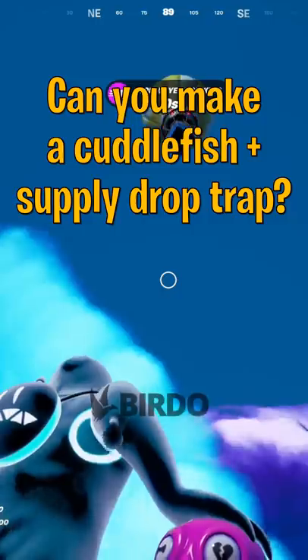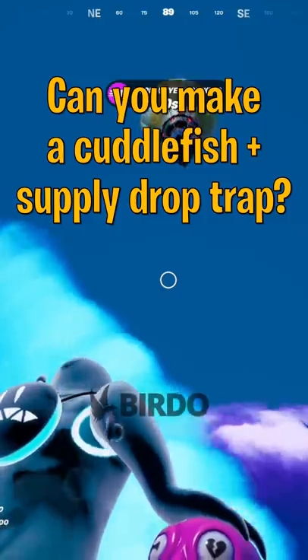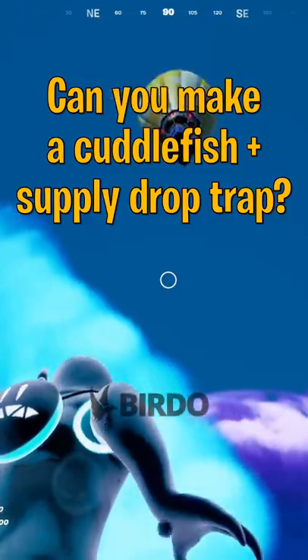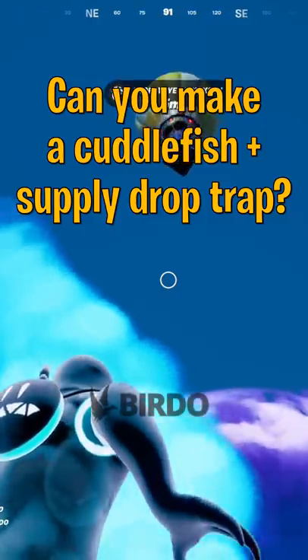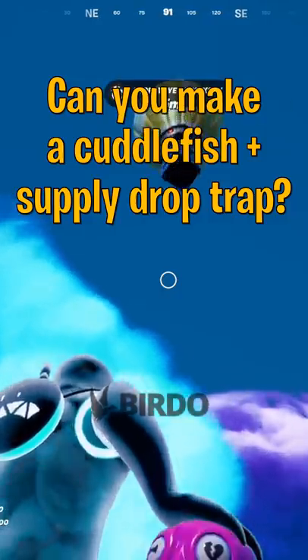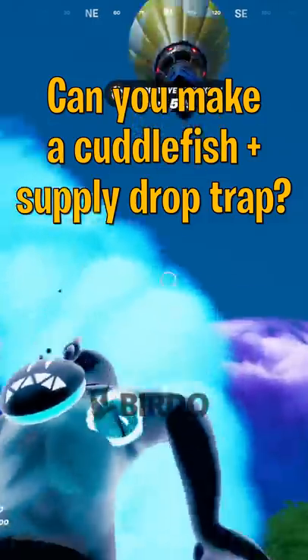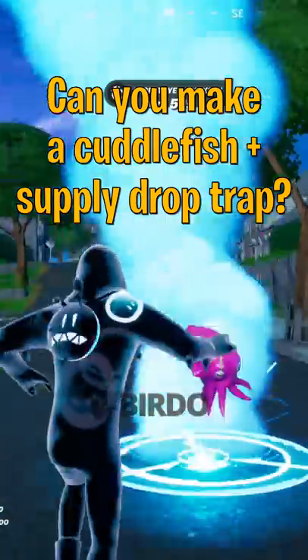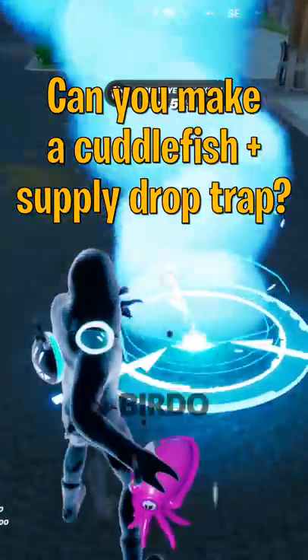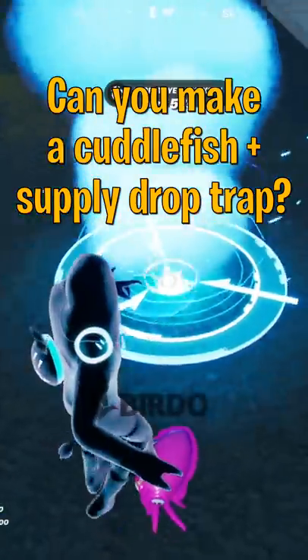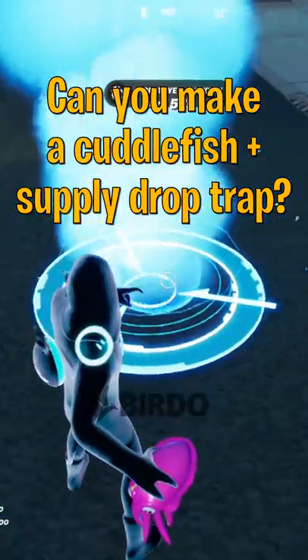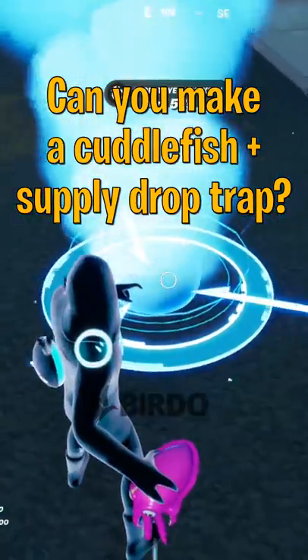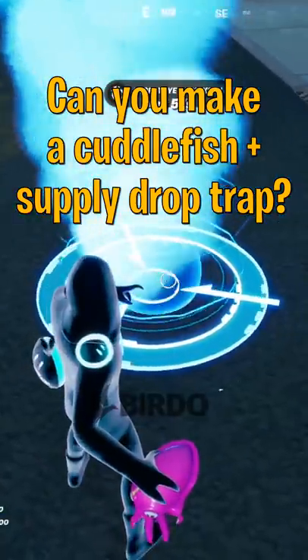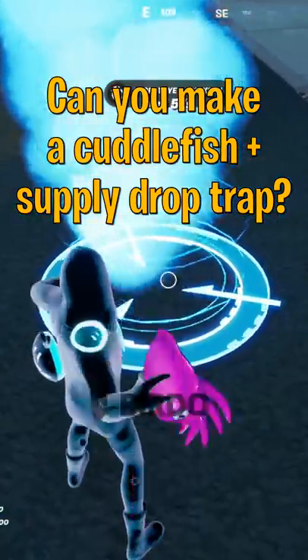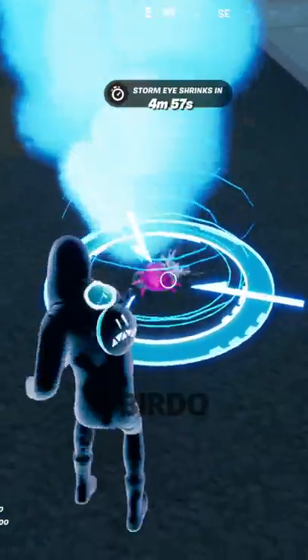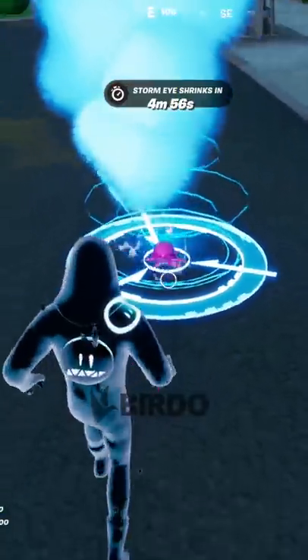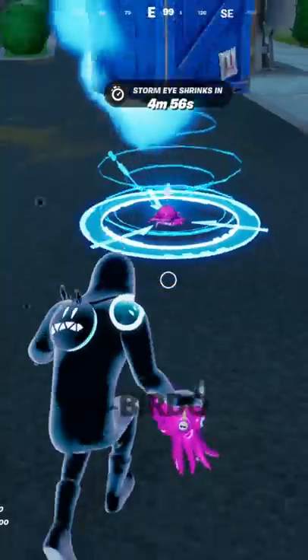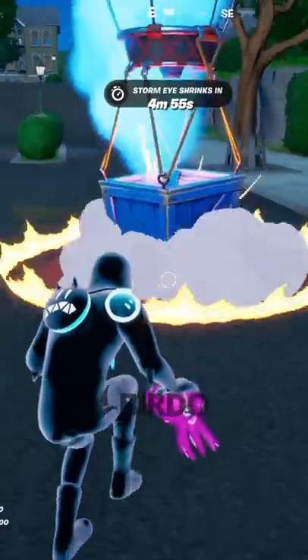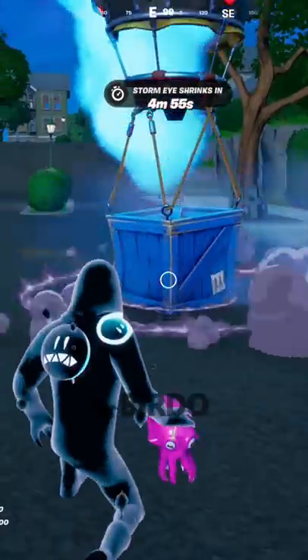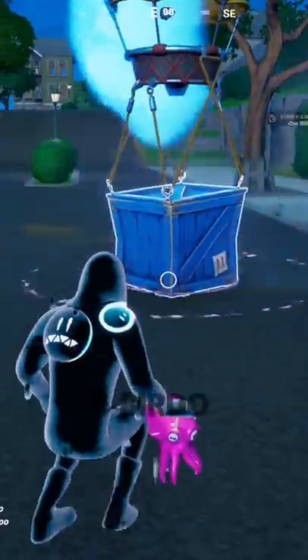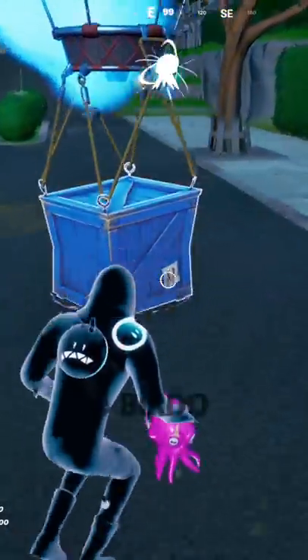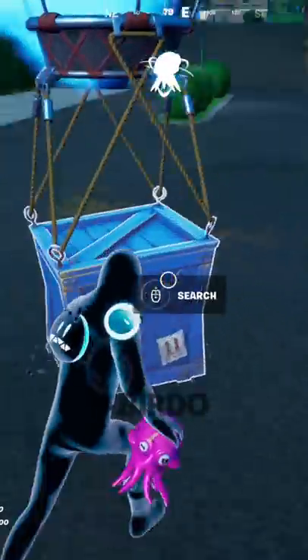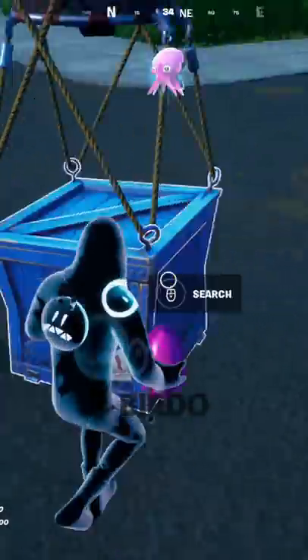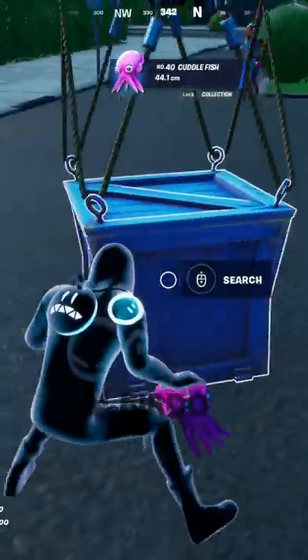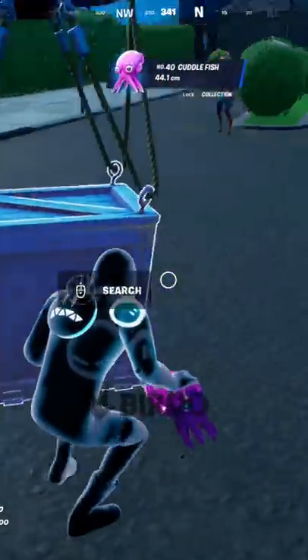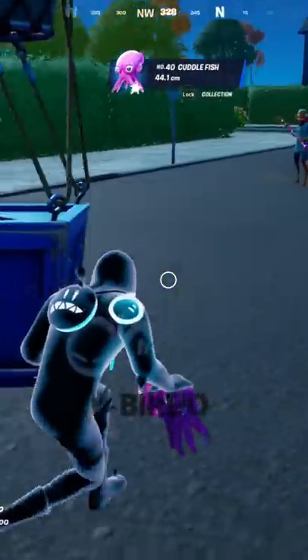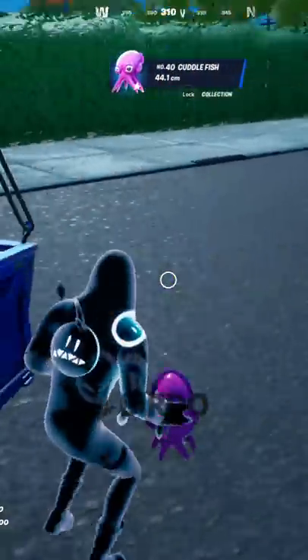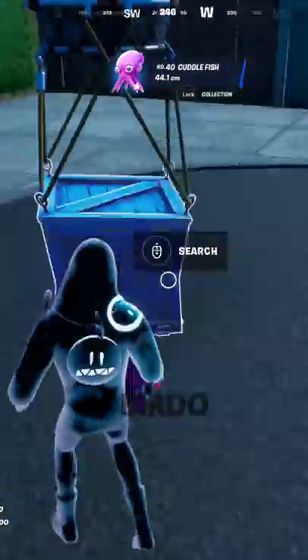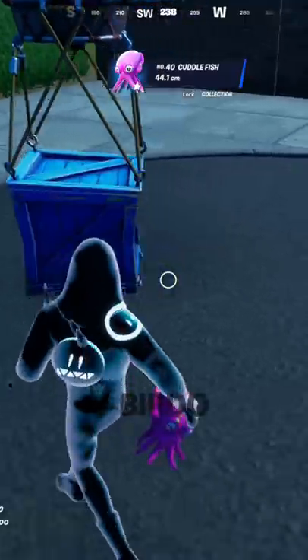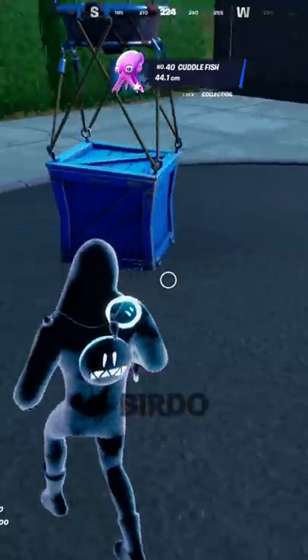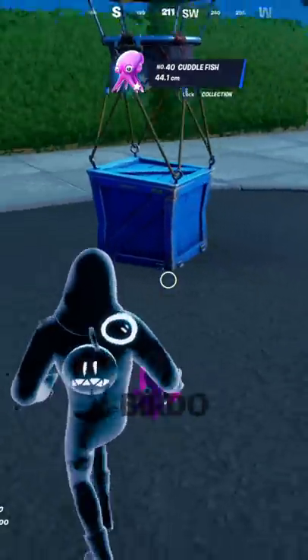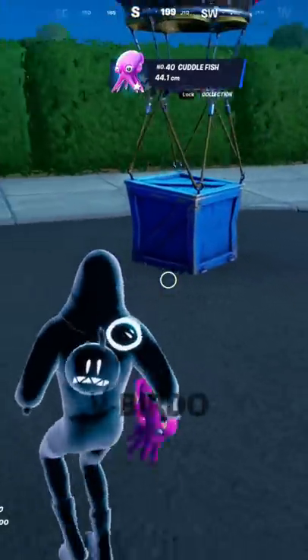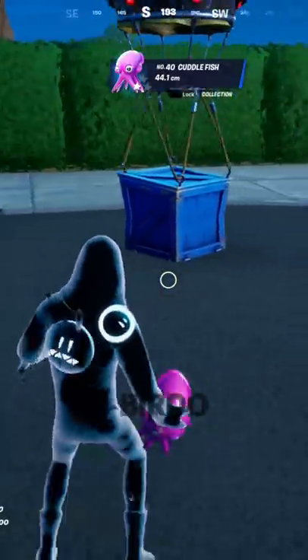Can you make a trap where cuttlefish automatically stick and explode on enemies when they open a supply drop? As you can see, the cuttlefish isn't visible at all on any side of the supply drop.